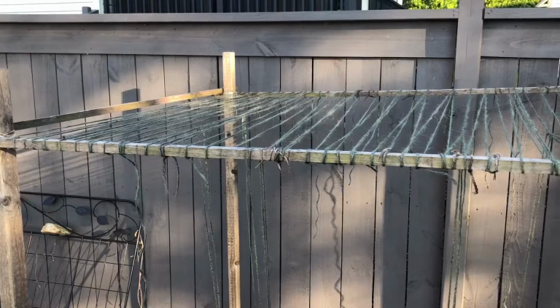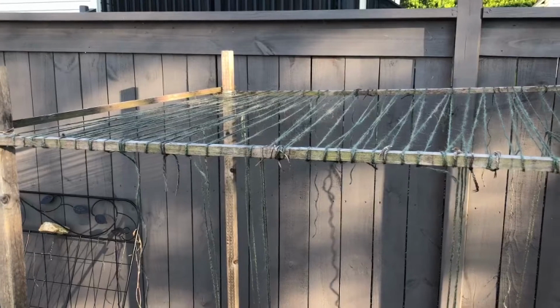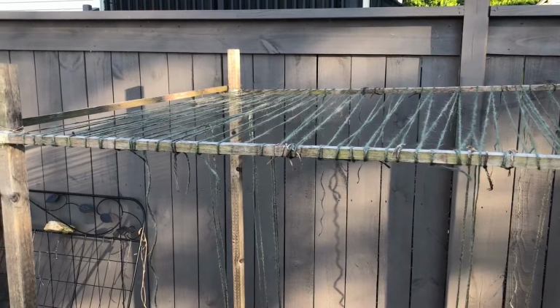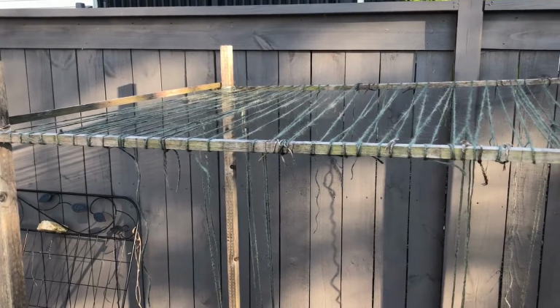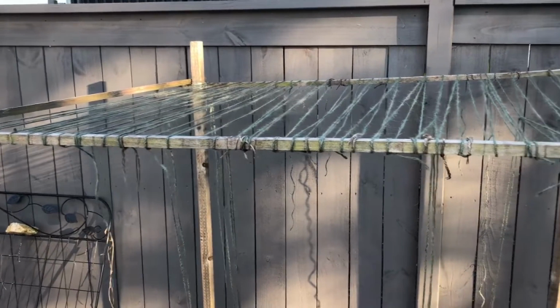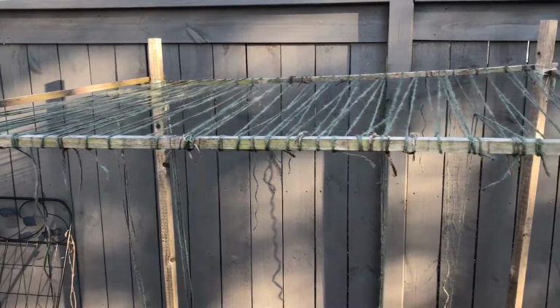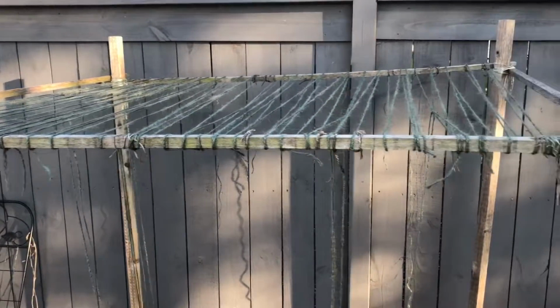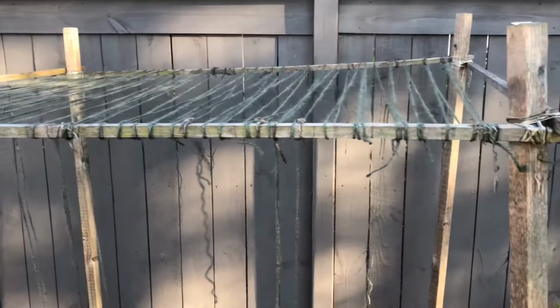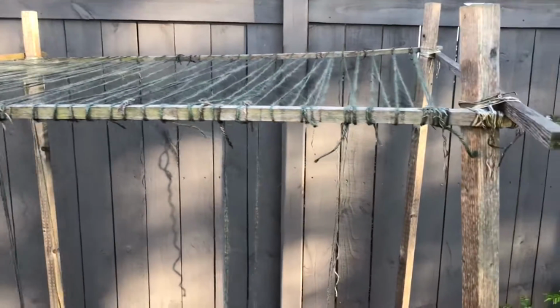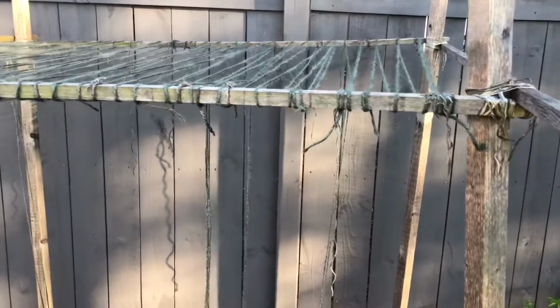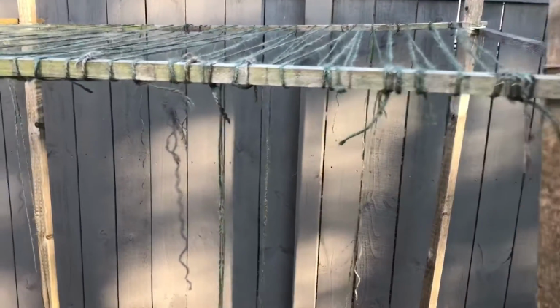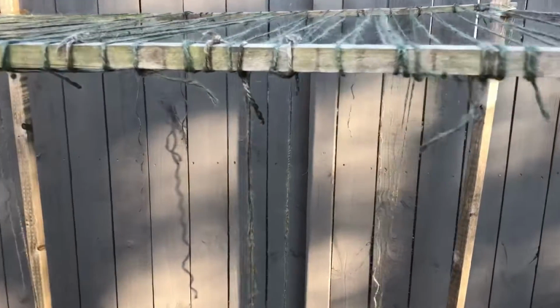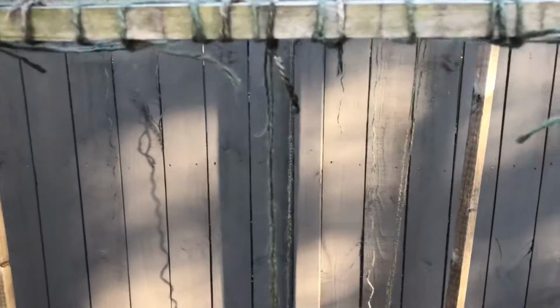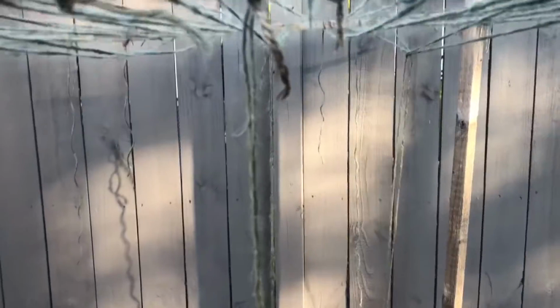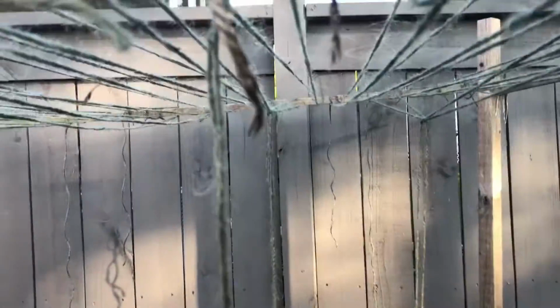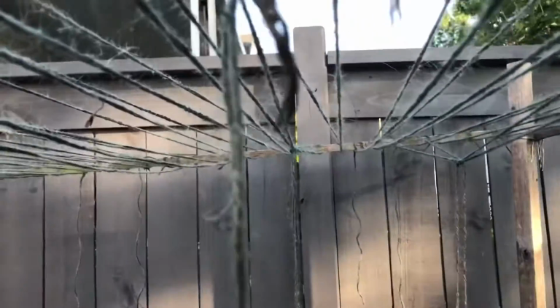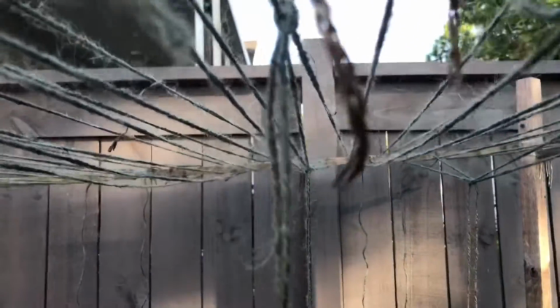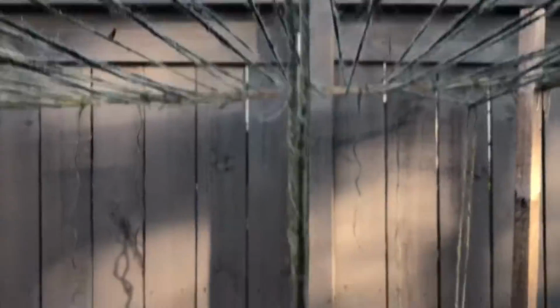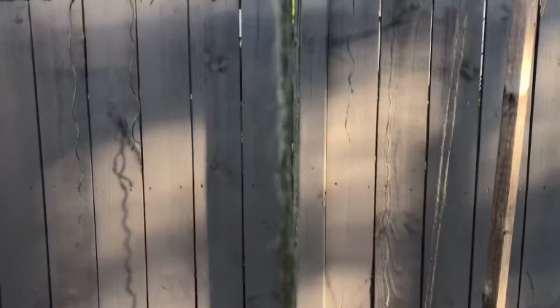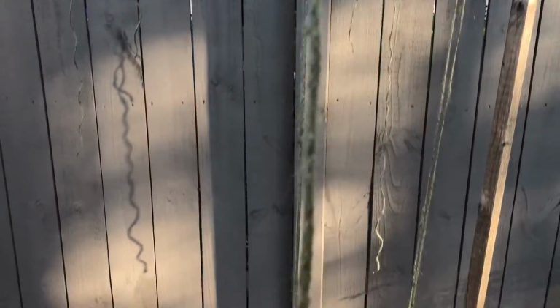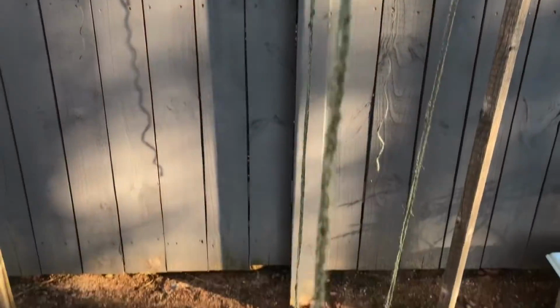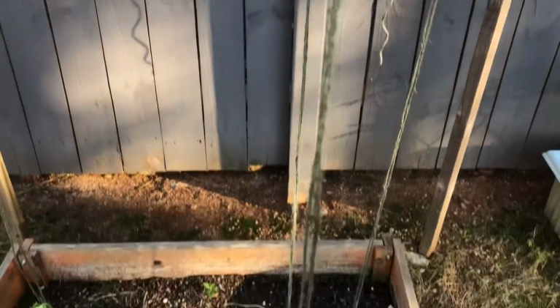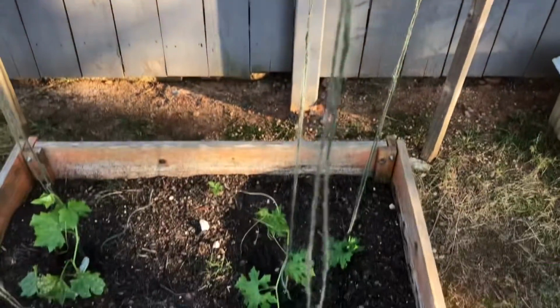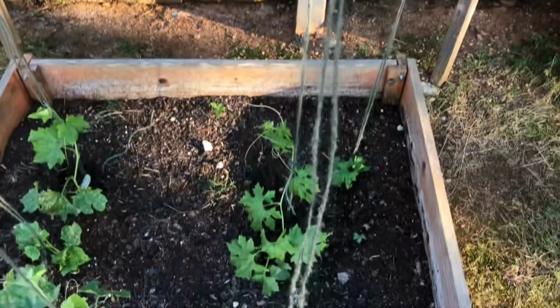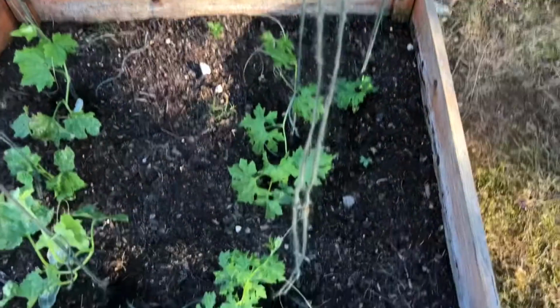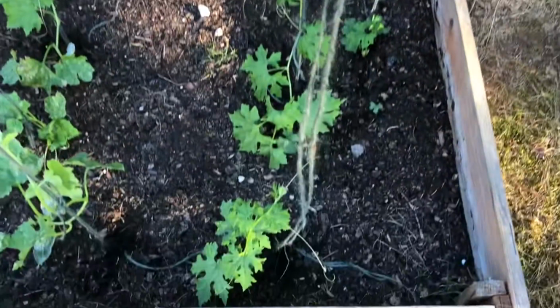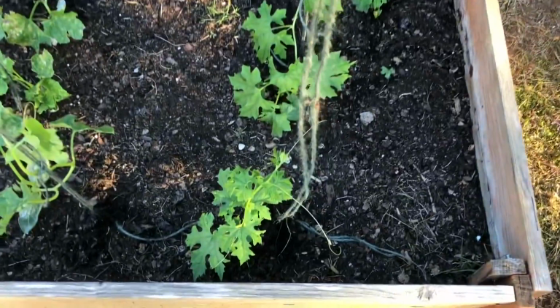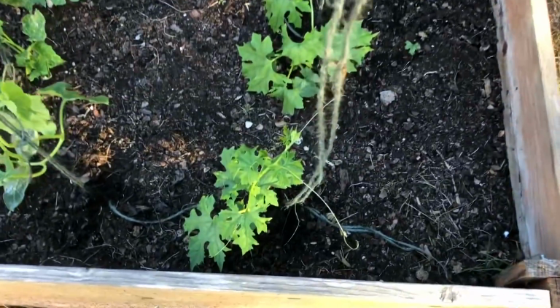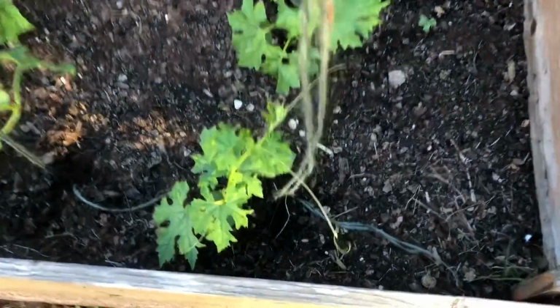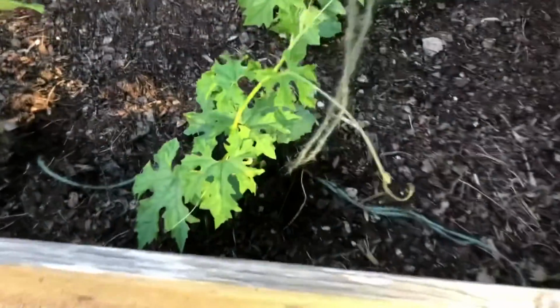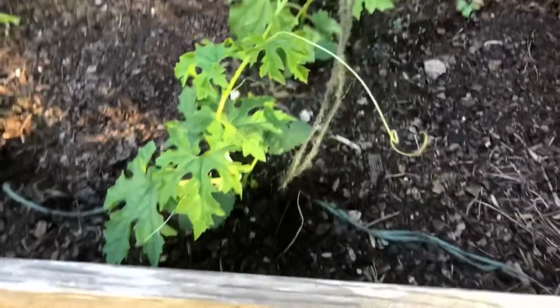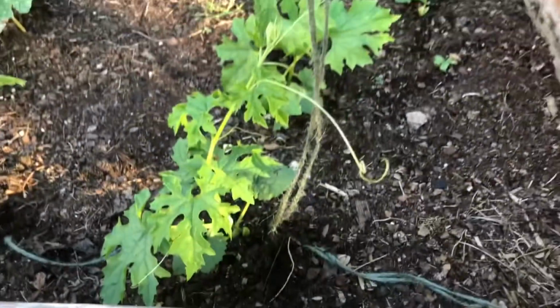Hi friends, I just wanted to quickly show you a trellis that I built using 2x2s. You can see the frame — I just tied it up with jute twine. That's what I put running across at the top also.